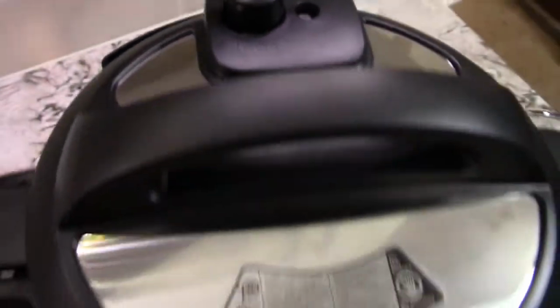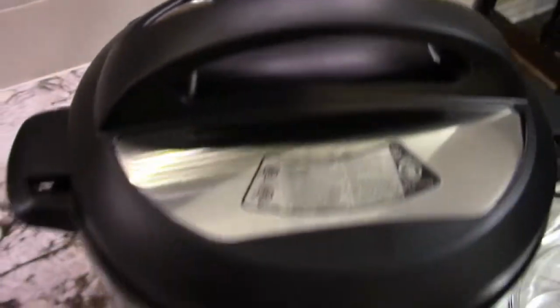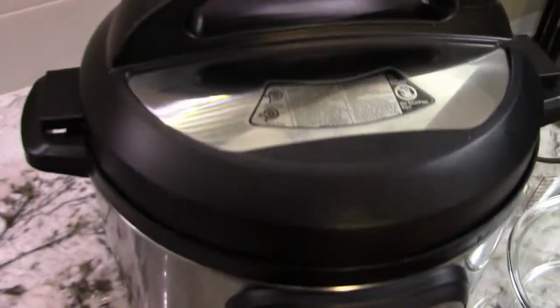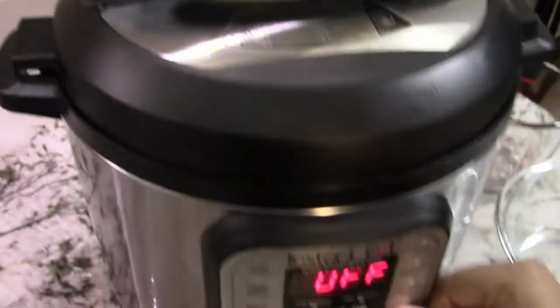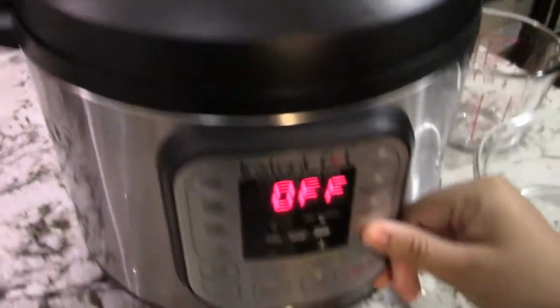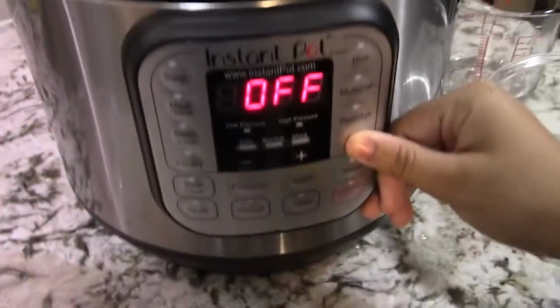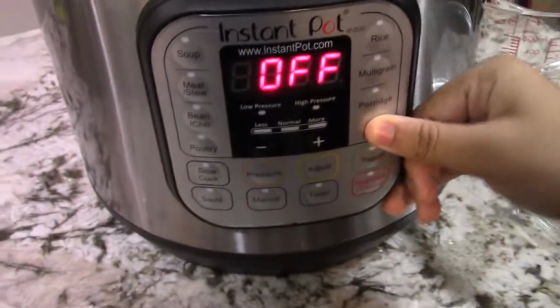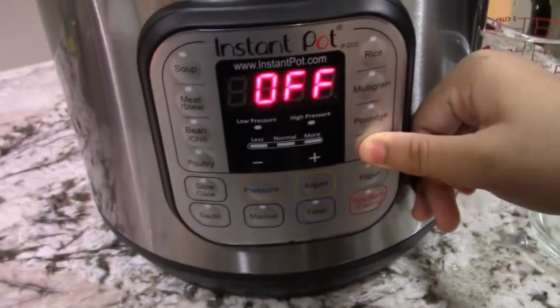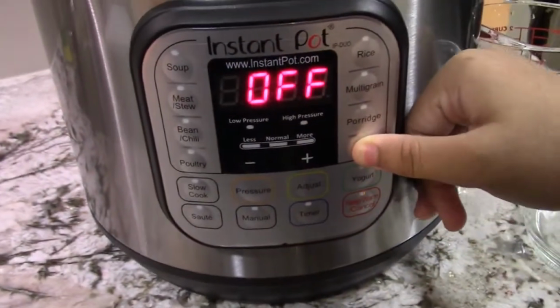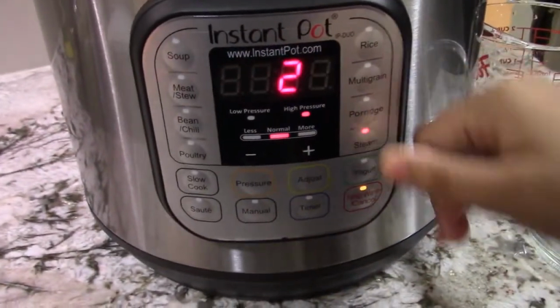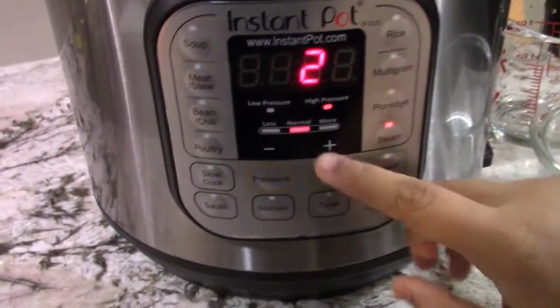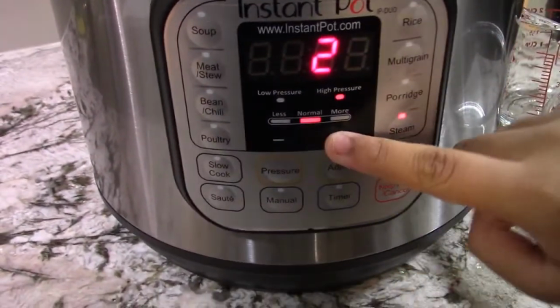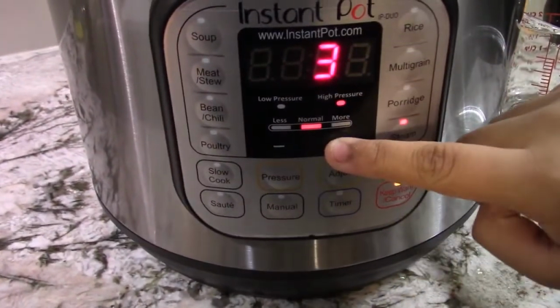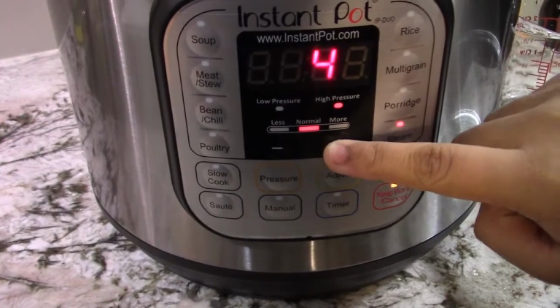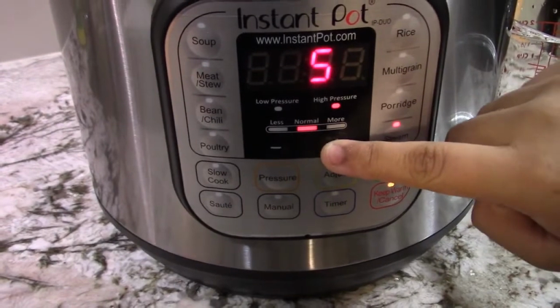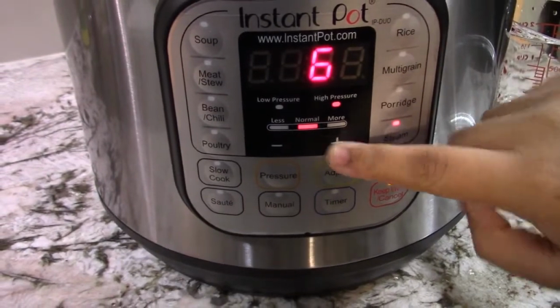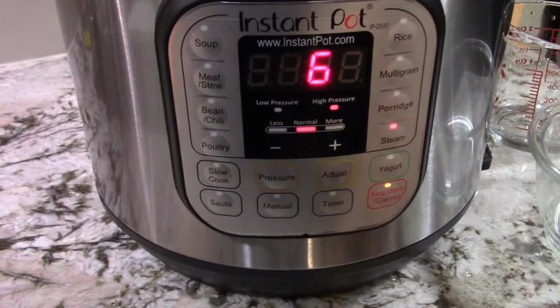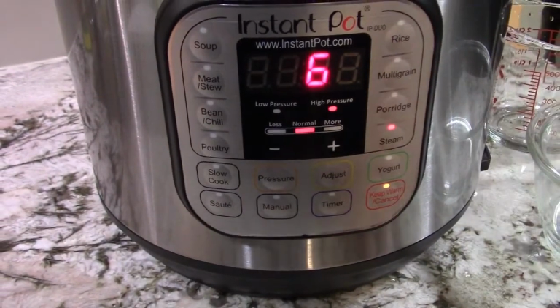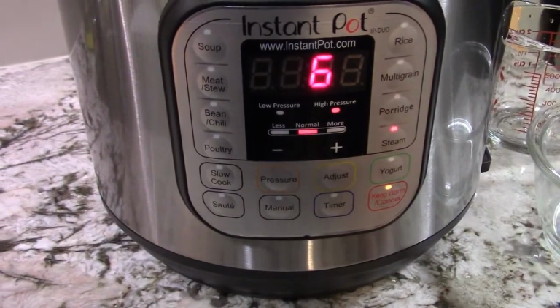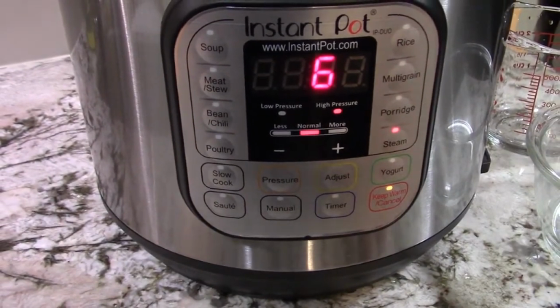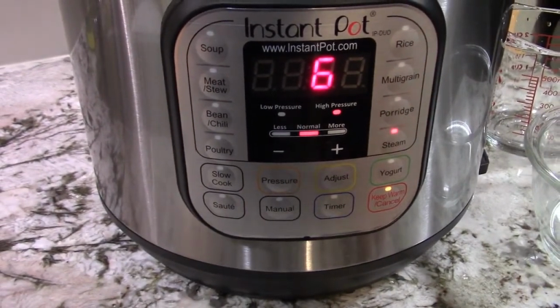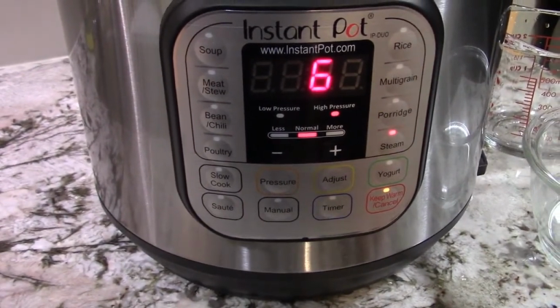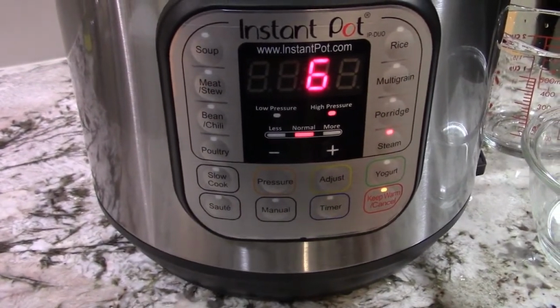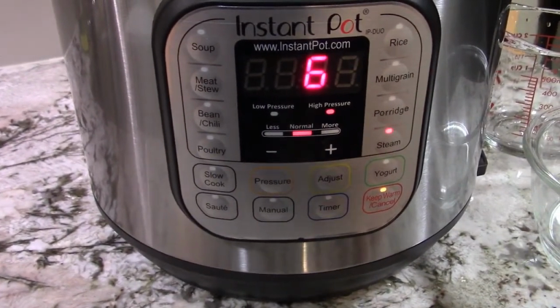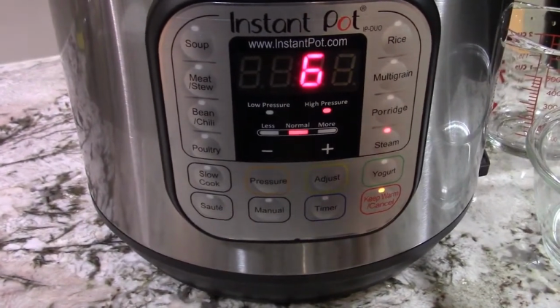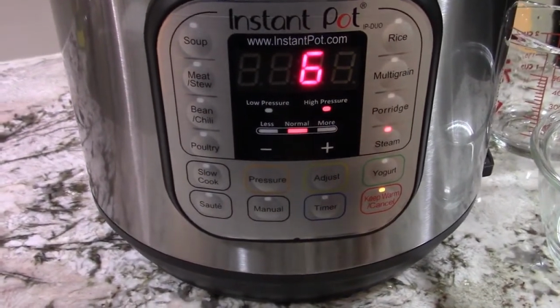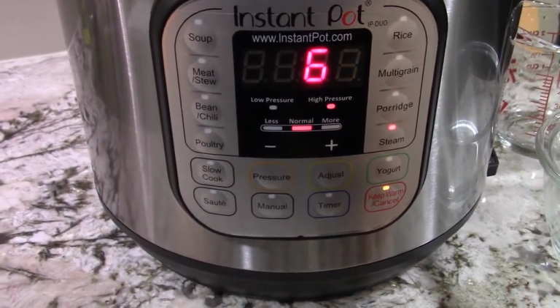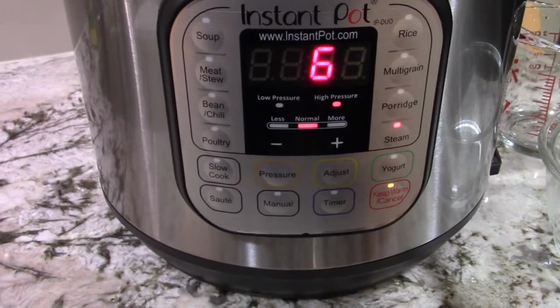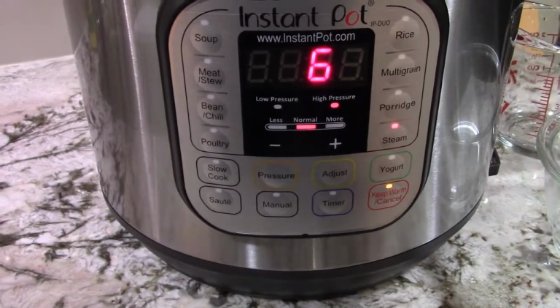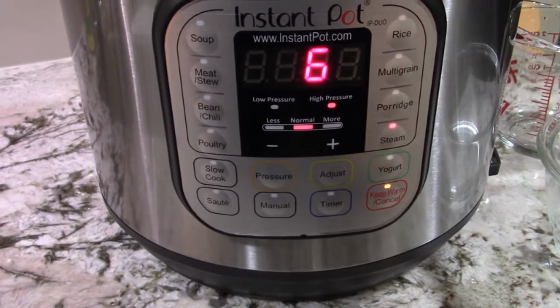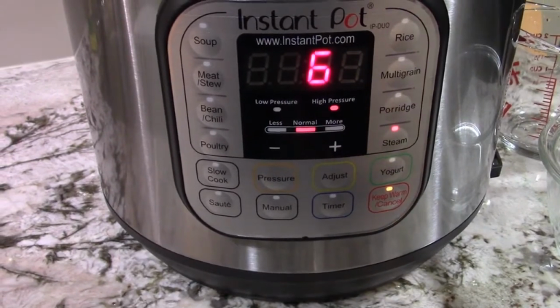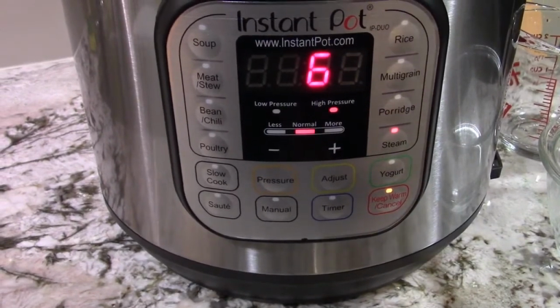I'm going to use the steam option and set it to six minutes for hard boiled eggs. If you want soft boiled eggs, then you can set it to about three minutes.